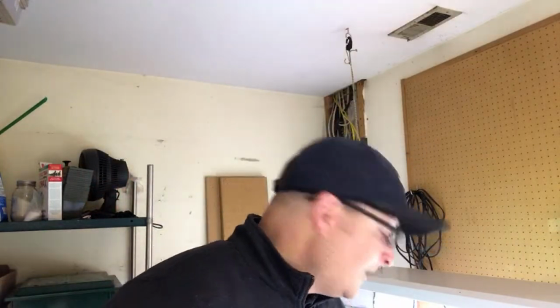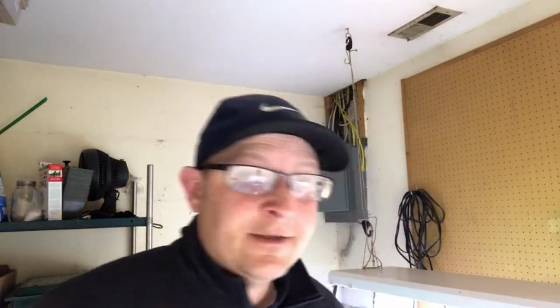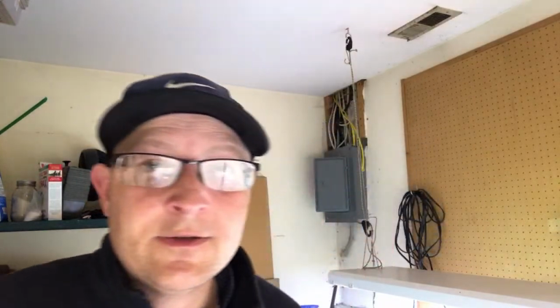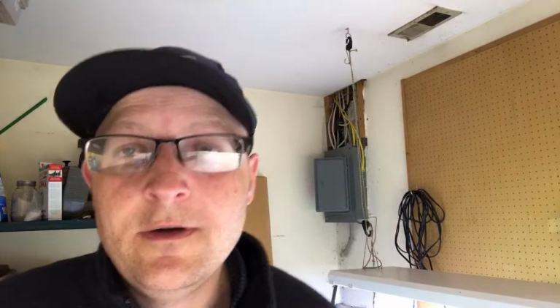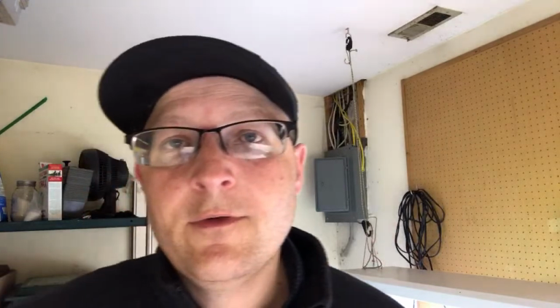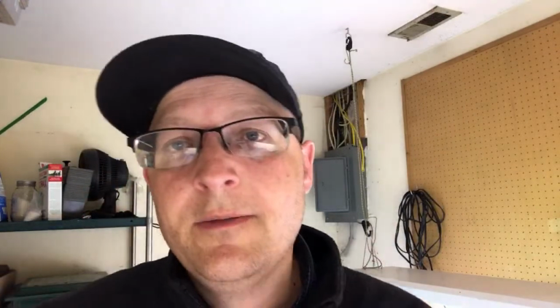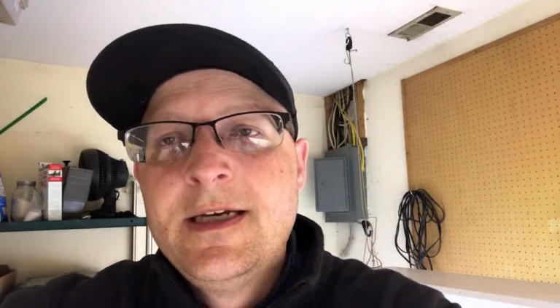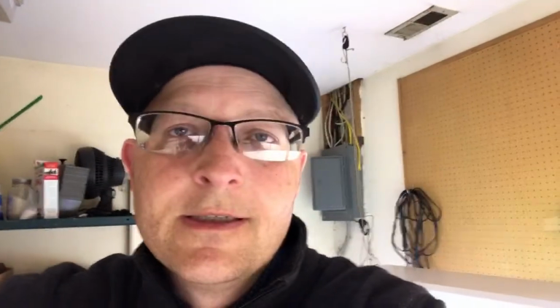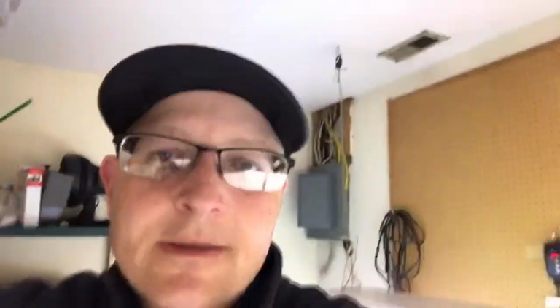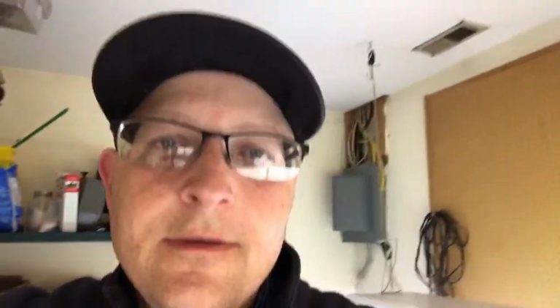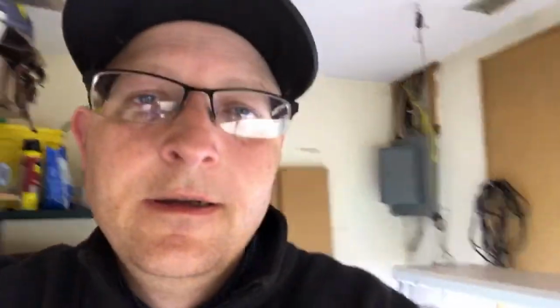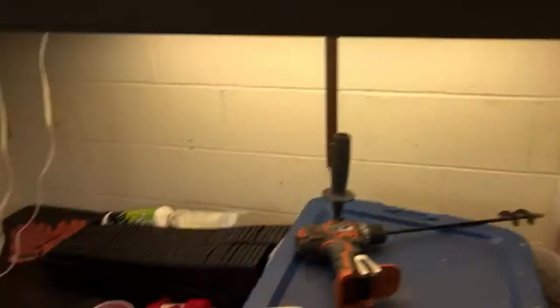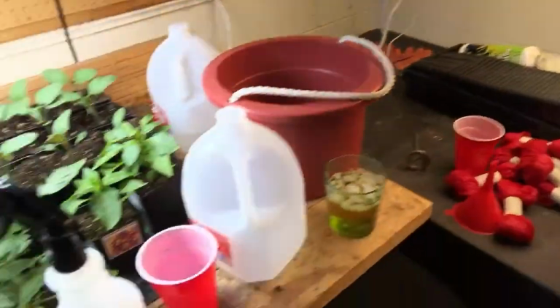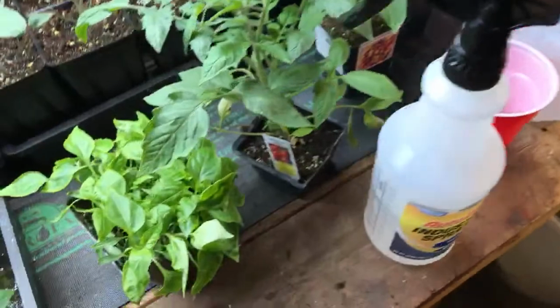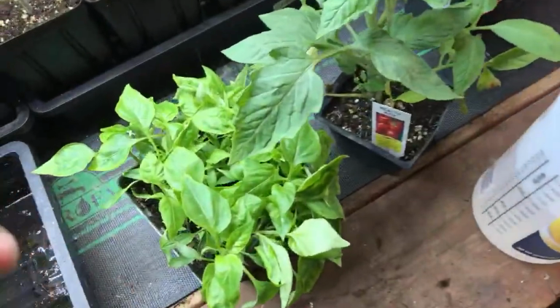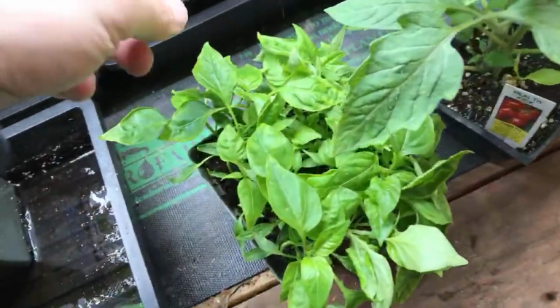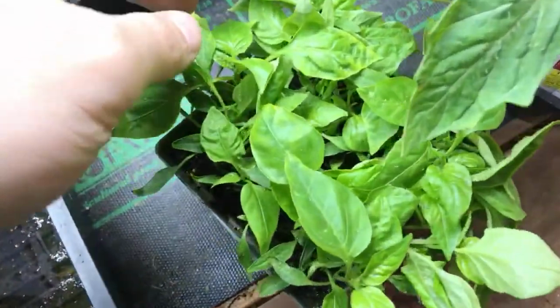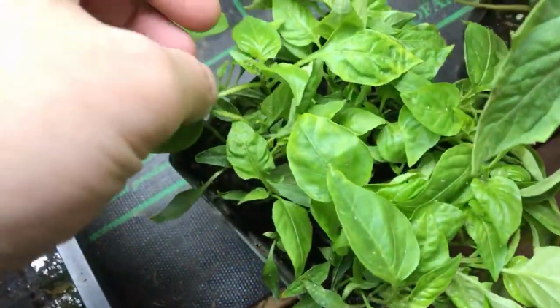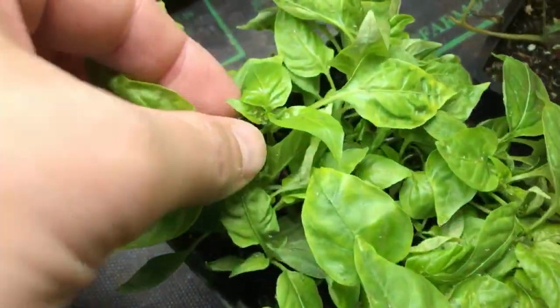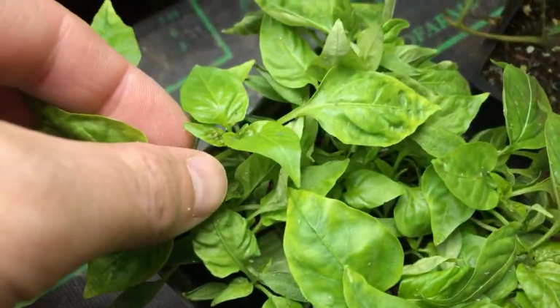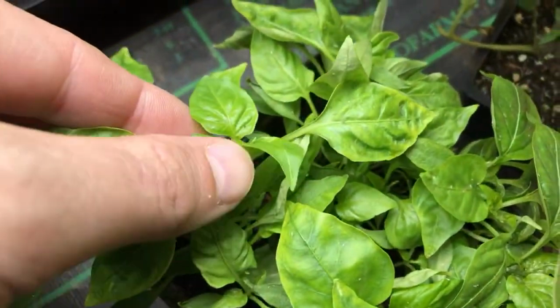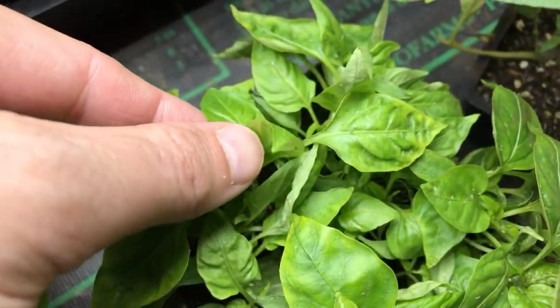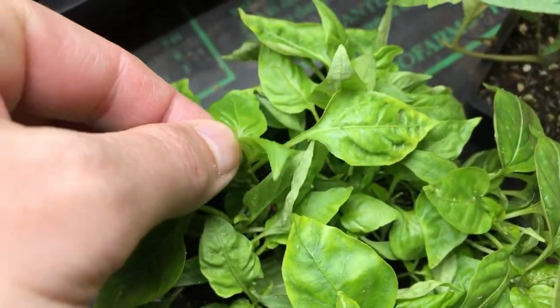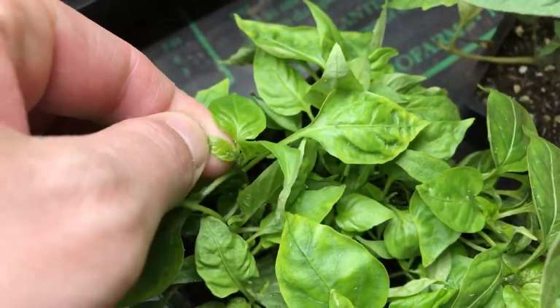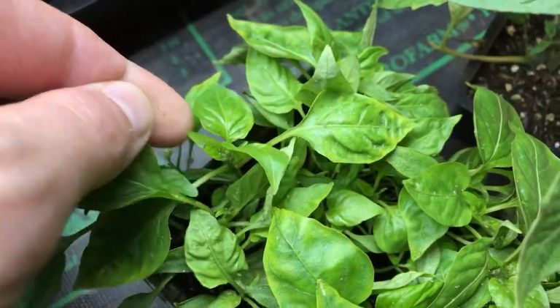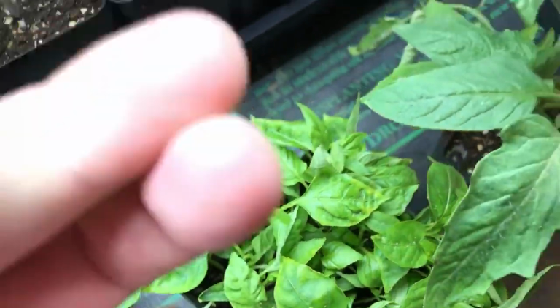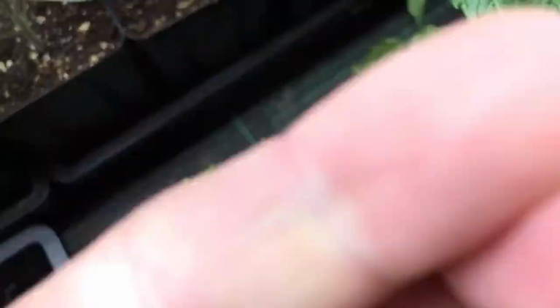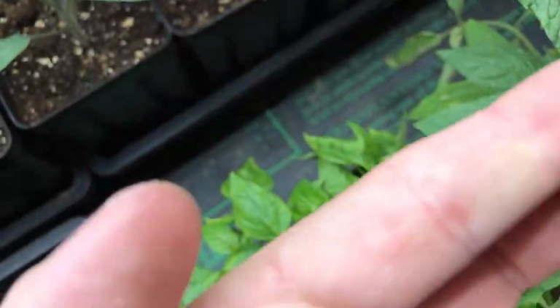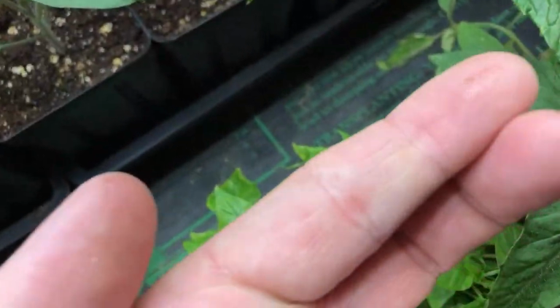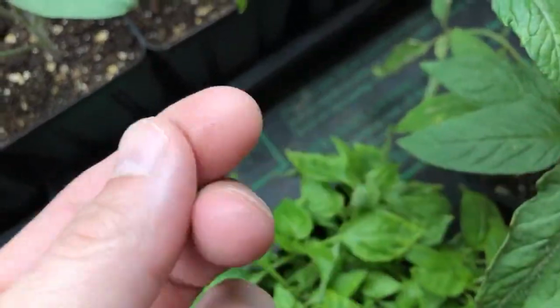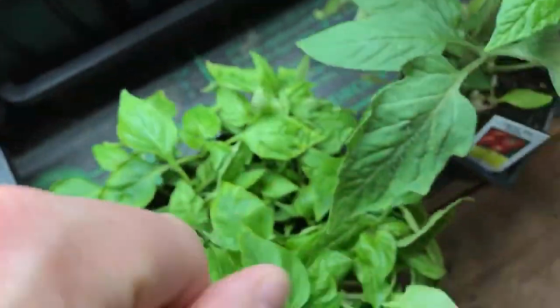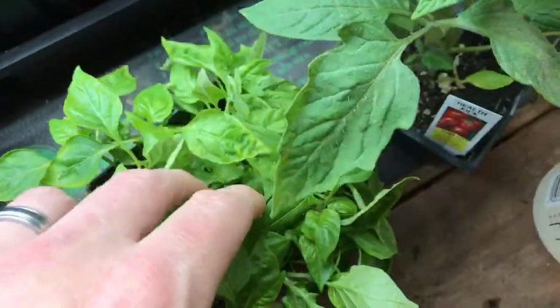Maybe I killed some of them, but coming back down tonight it looks like there's more that have crawled up and taken residence. So maybe it's going to be the diatomaceous earth, or maybe it's going to be just me coming along and squishing the heck out of them.